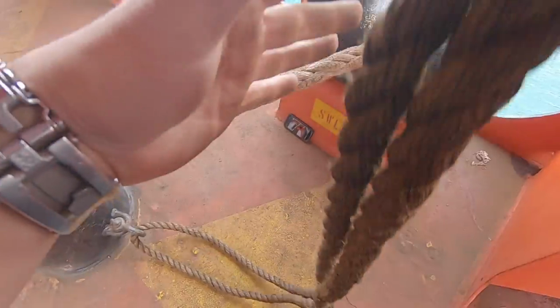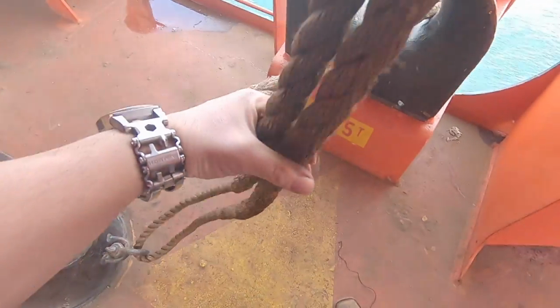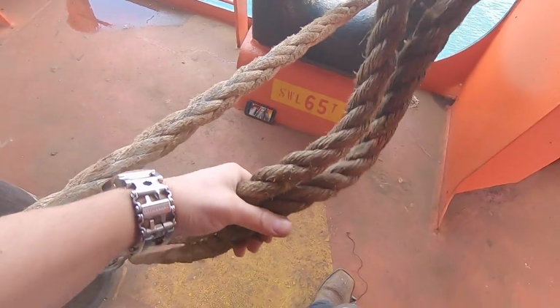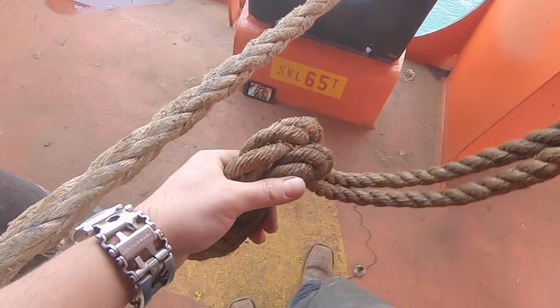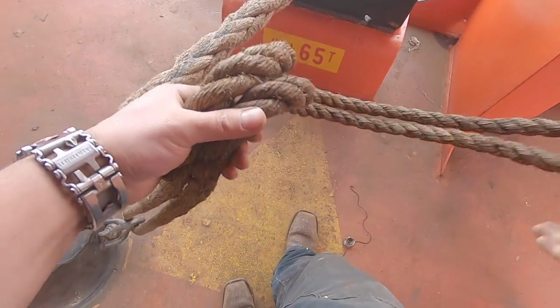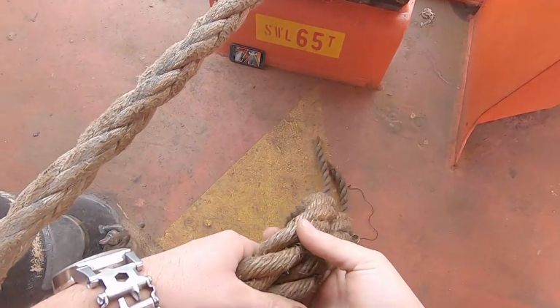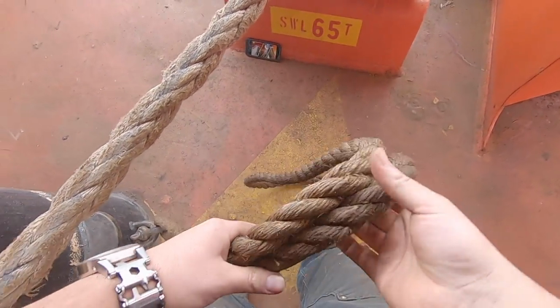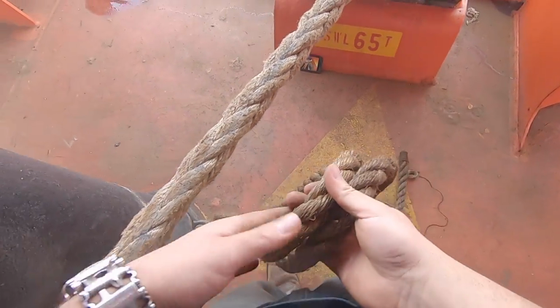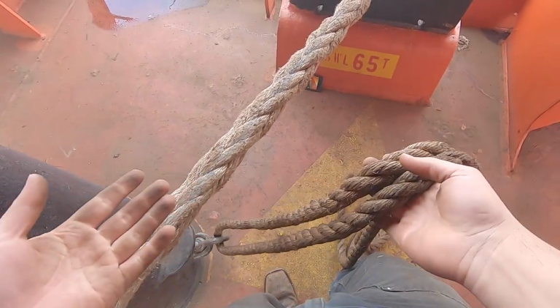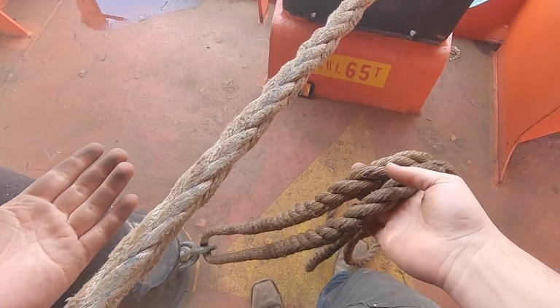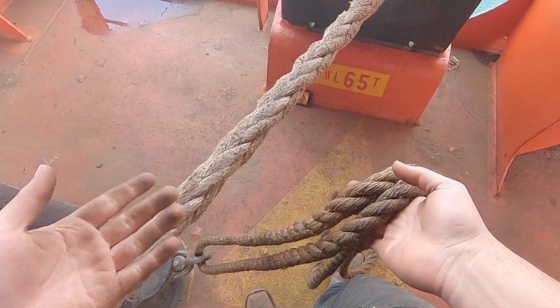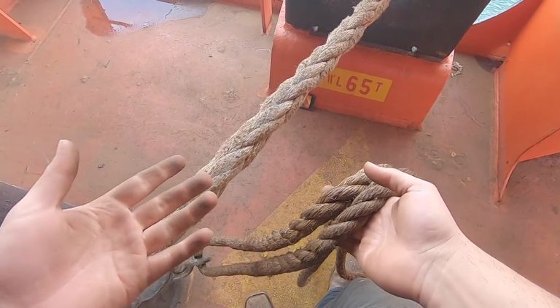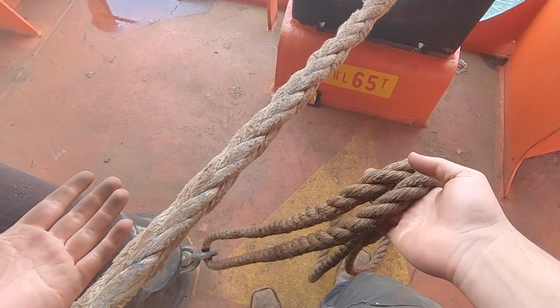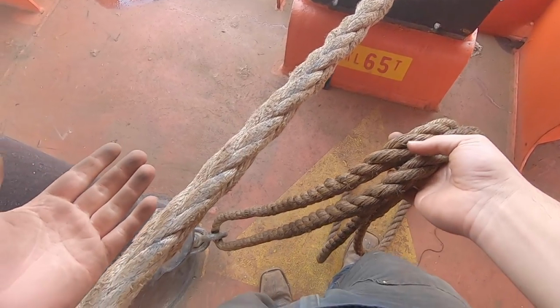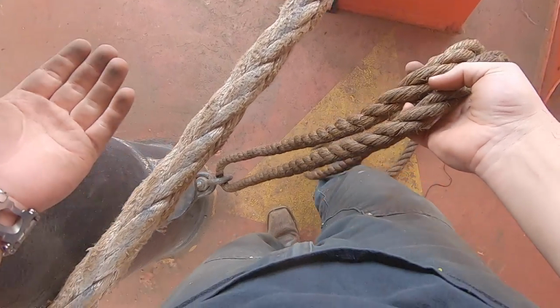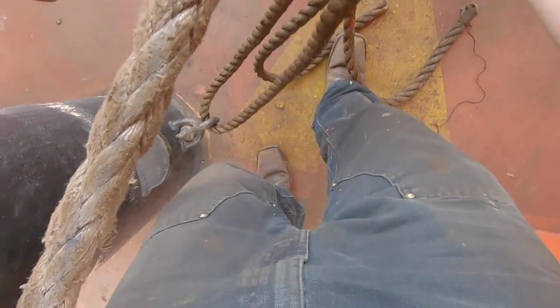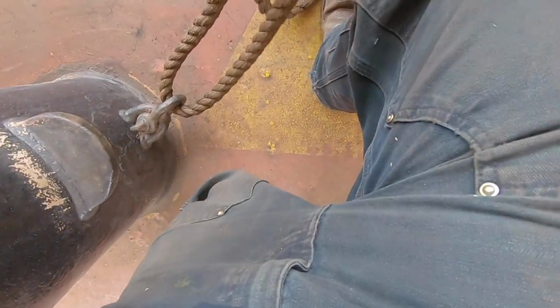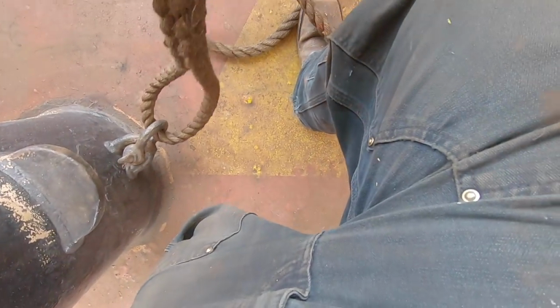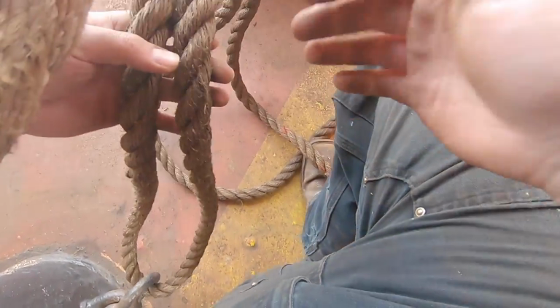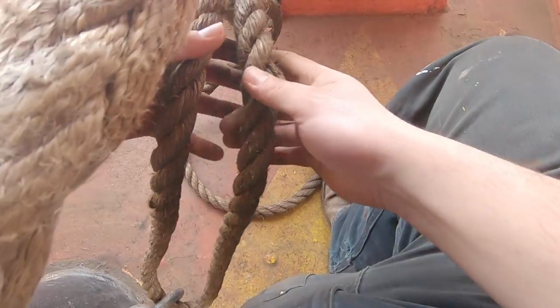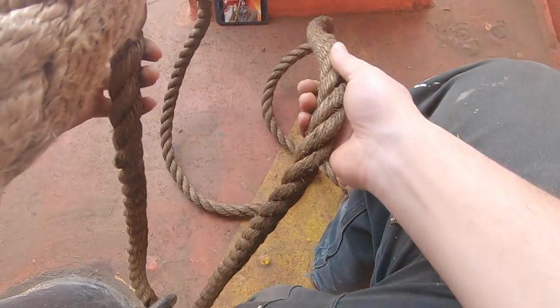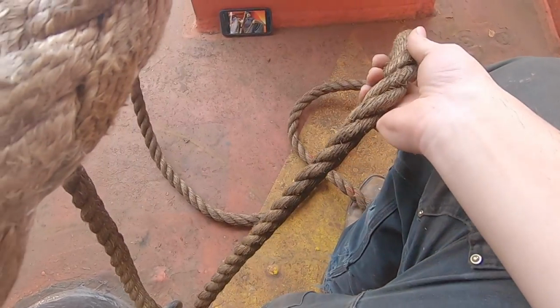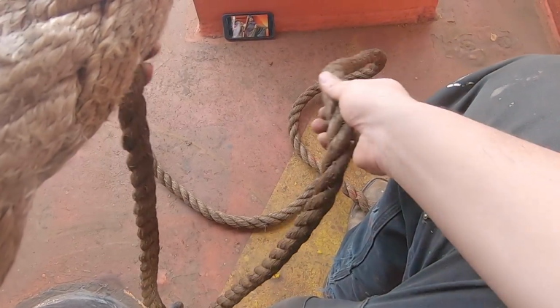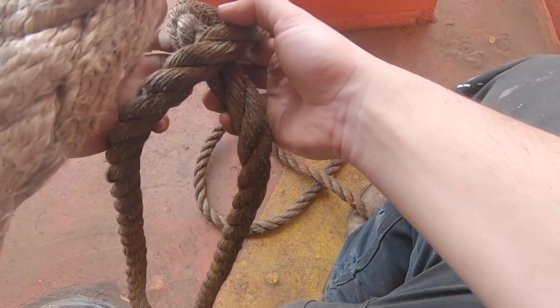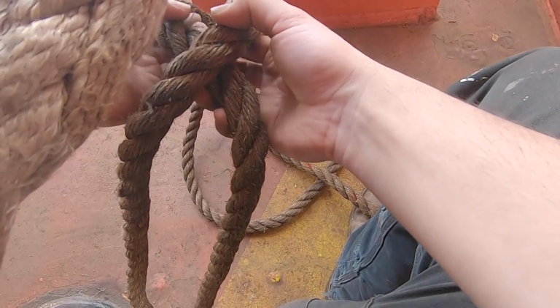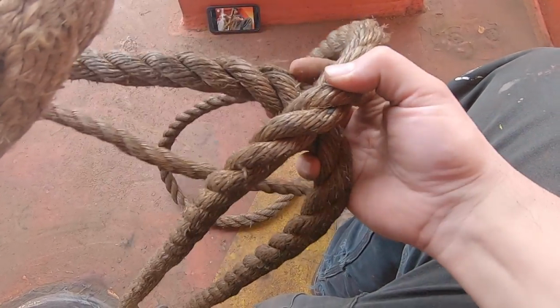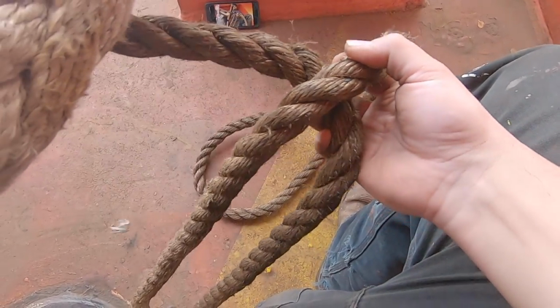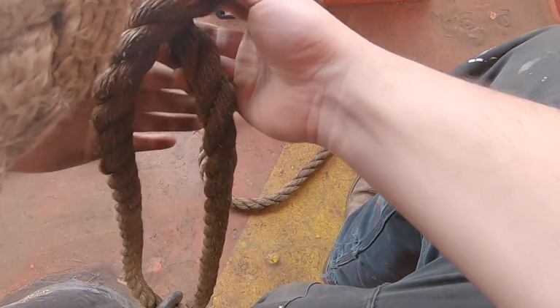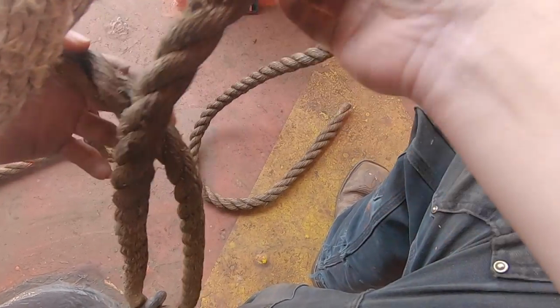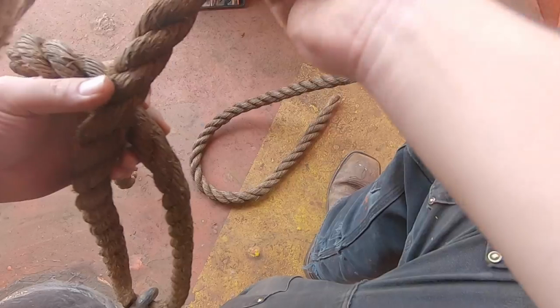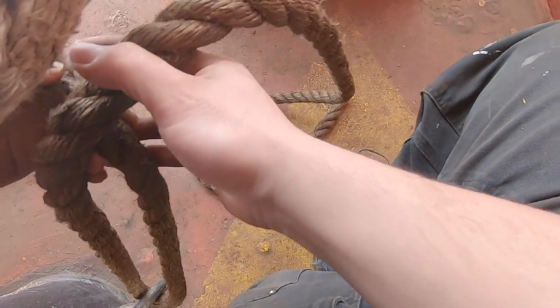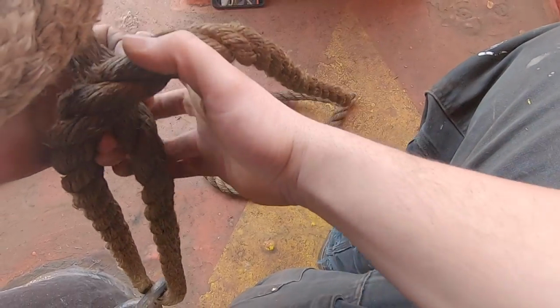The first one I'm going to do is the one that I've been taught here, and it's the one that they always have me do here. It's just the Chinese stopper hitch. It's pretty simple. You're going to cross over — straight up, just cross right over.